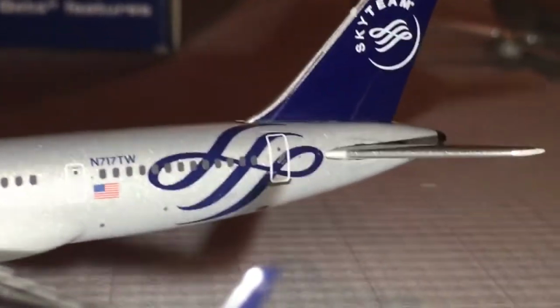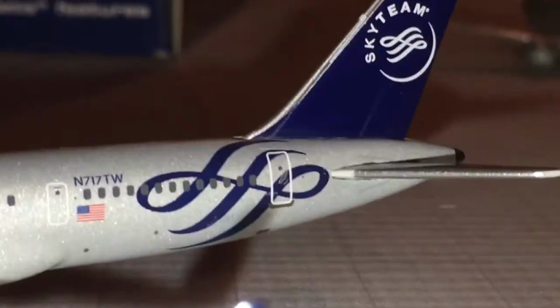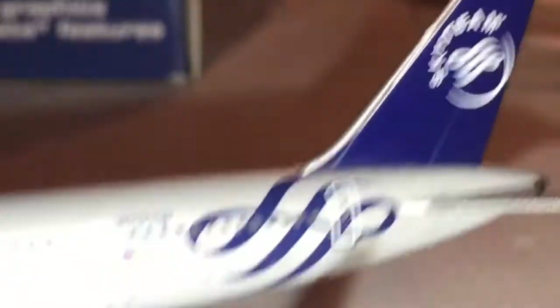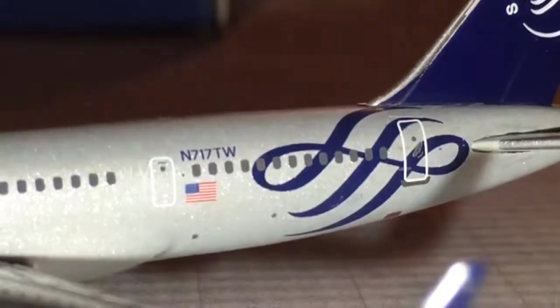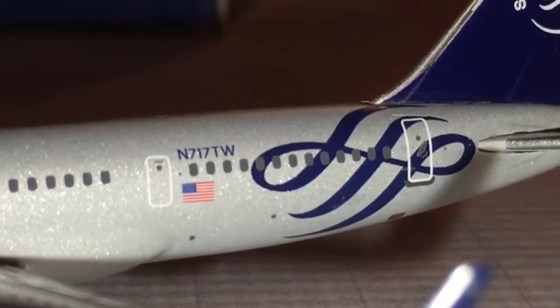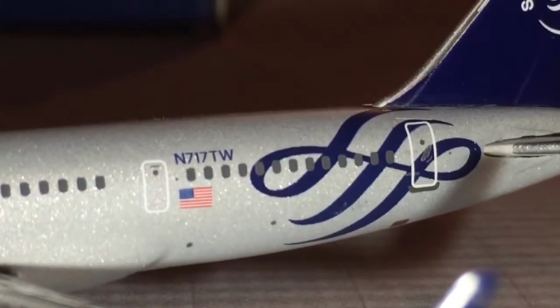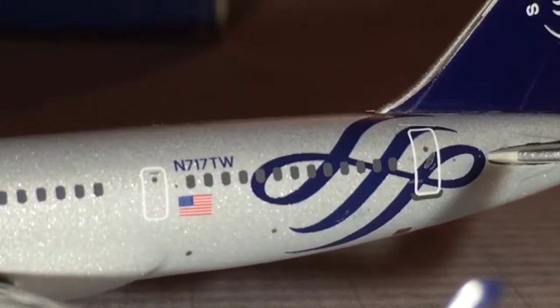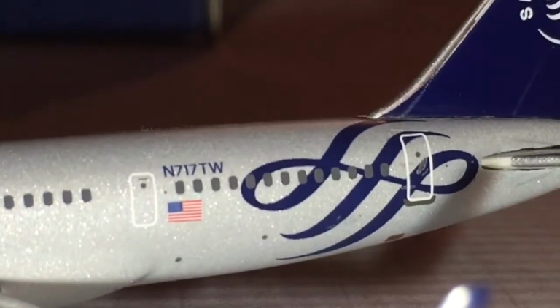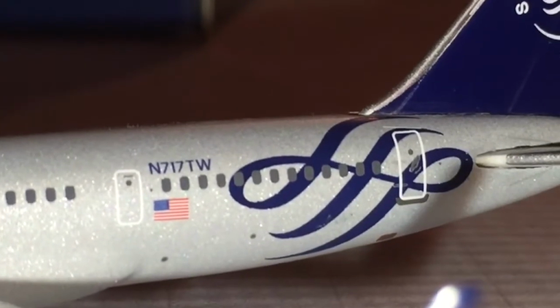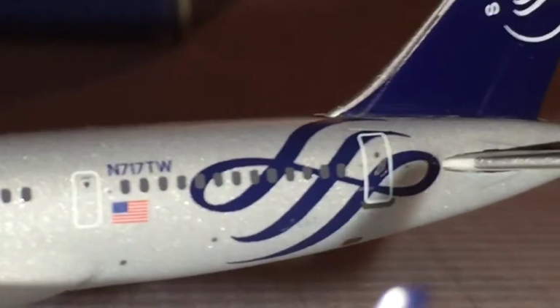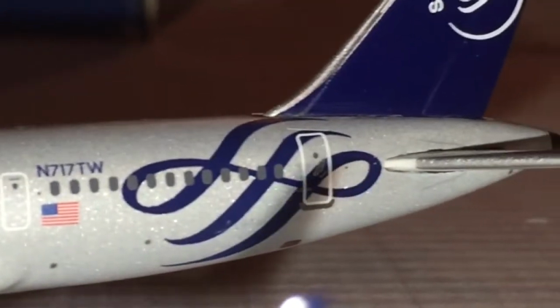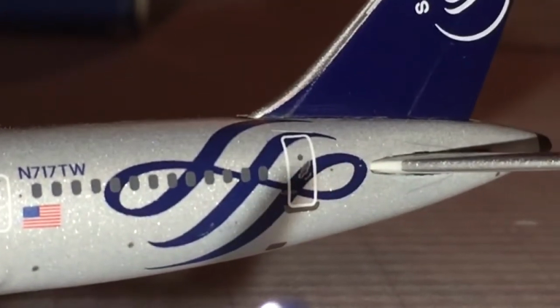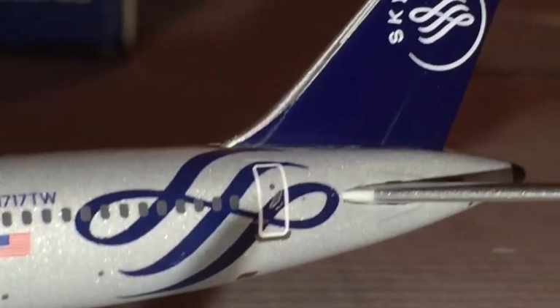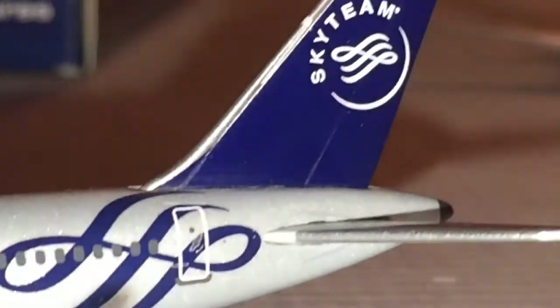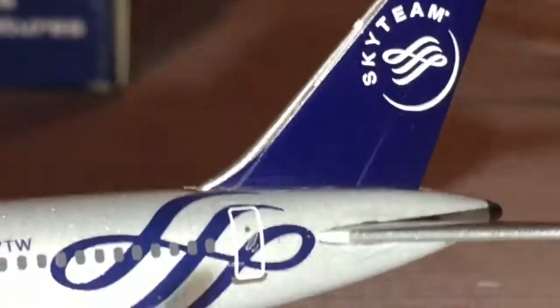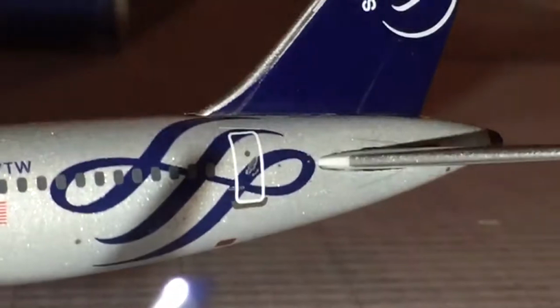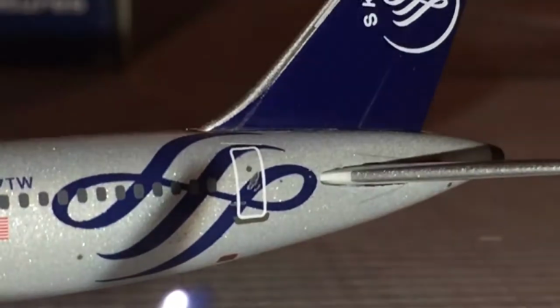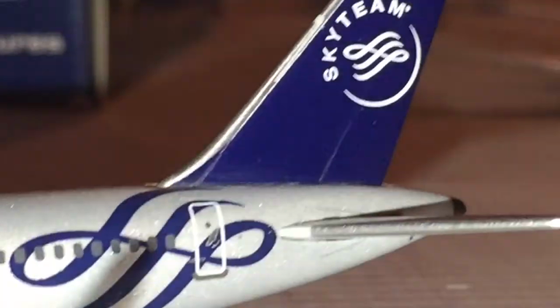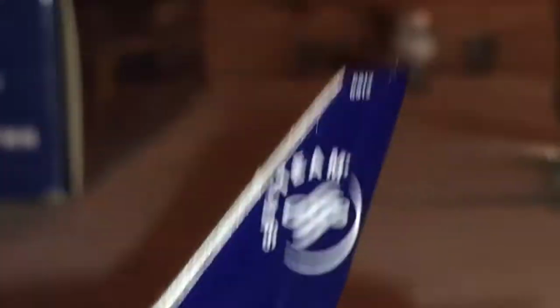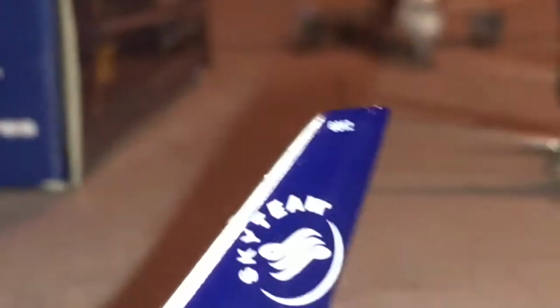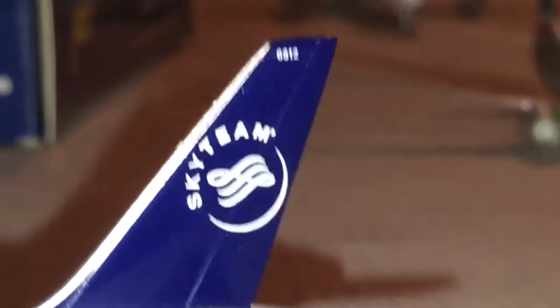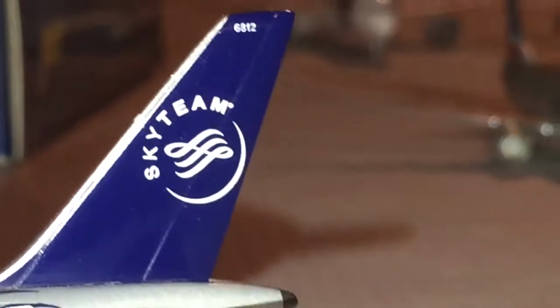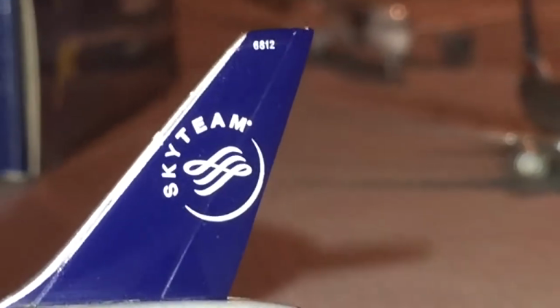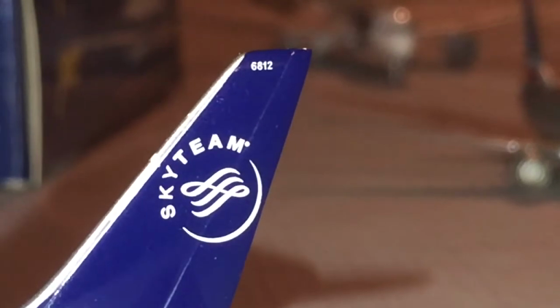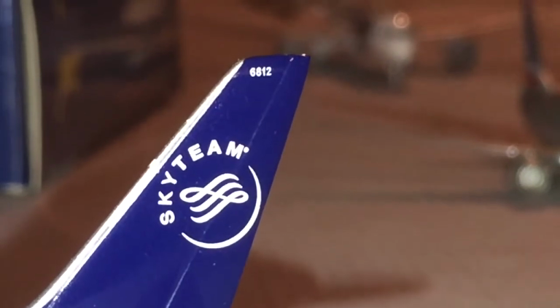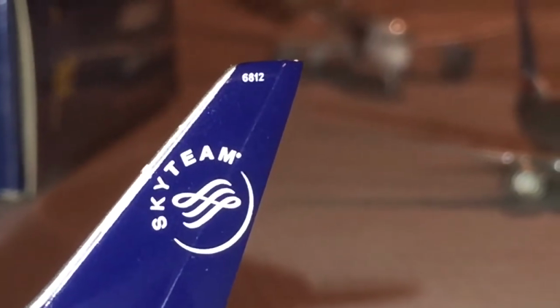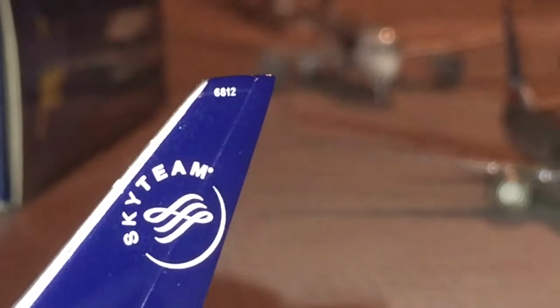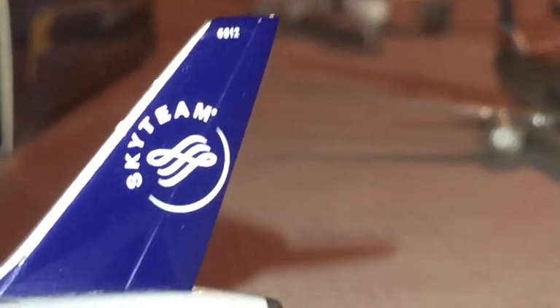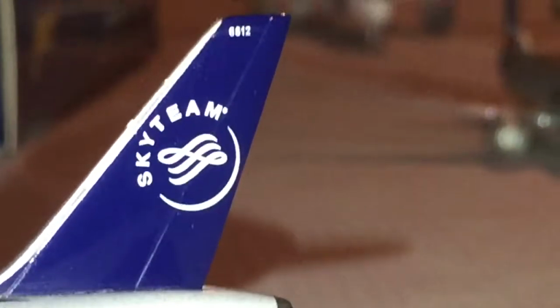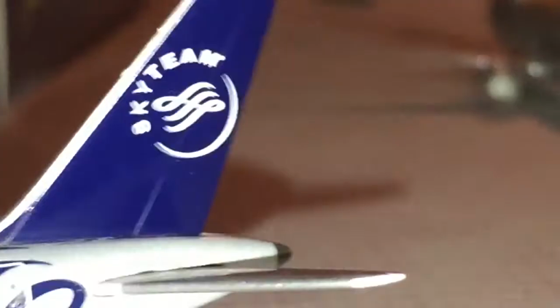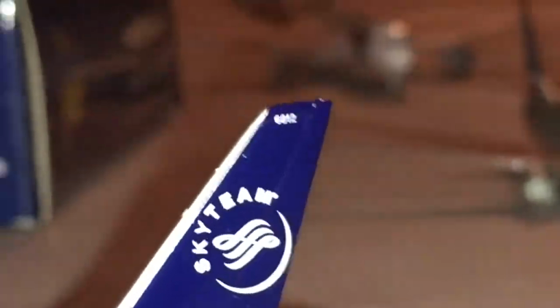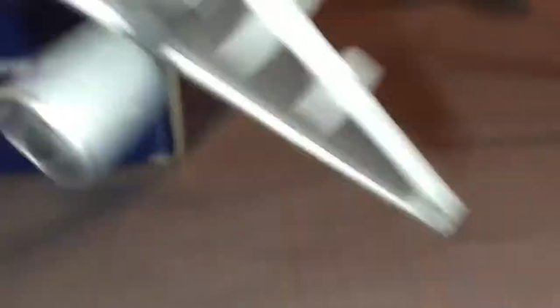And then you have the registration — as I said, November 717 TW. We have the Sky Team logo with the blue stripes. And then we have the beautiful tail with the tail number 6812 in the back of the plane.